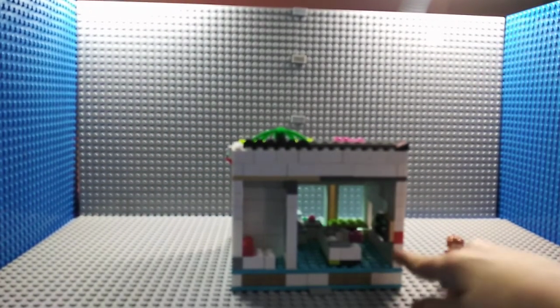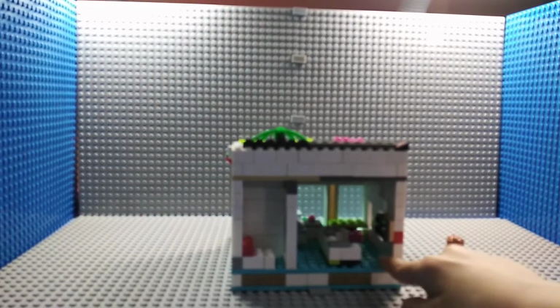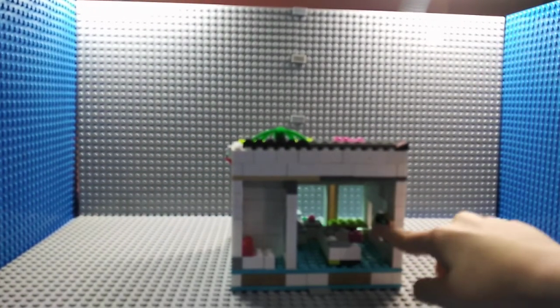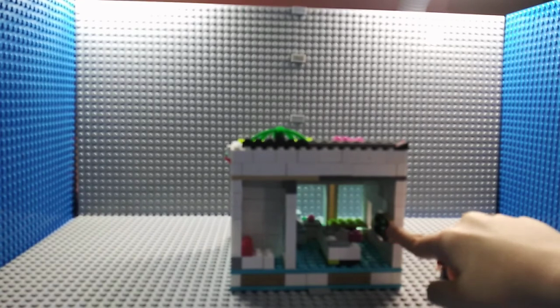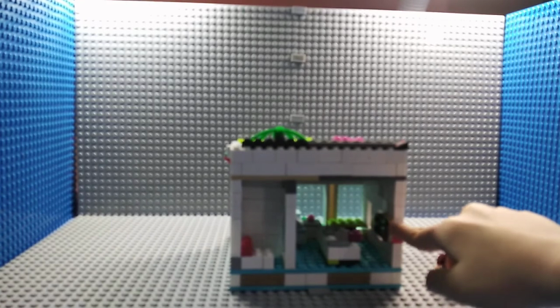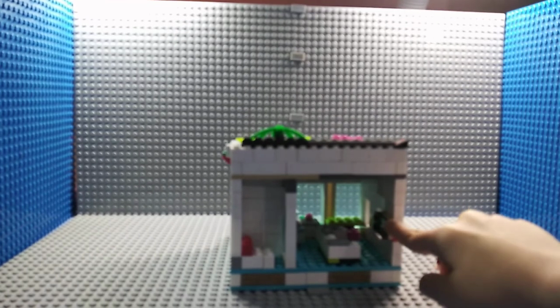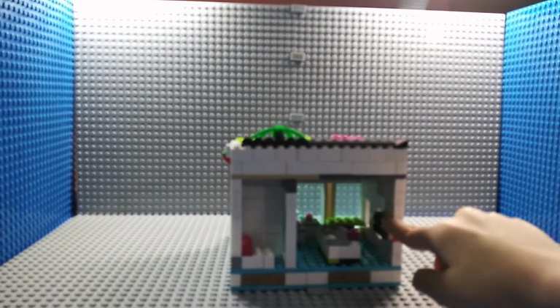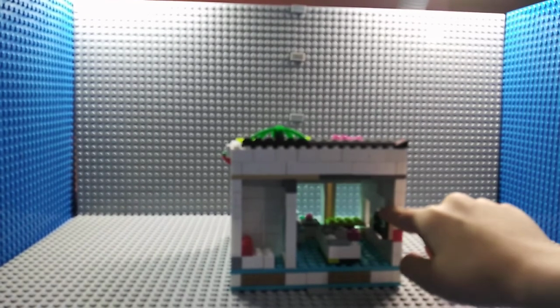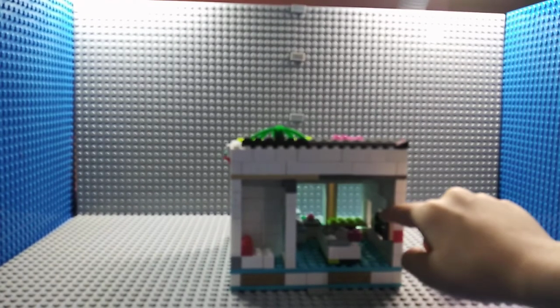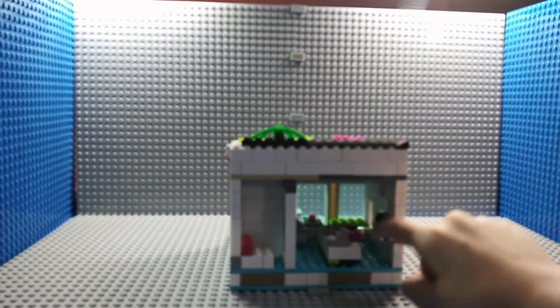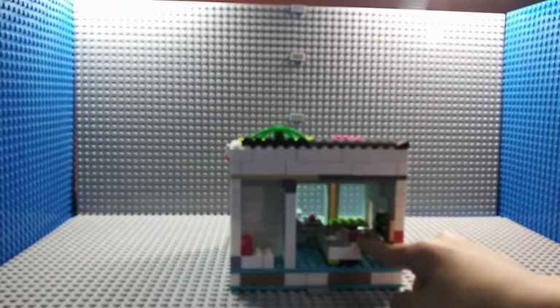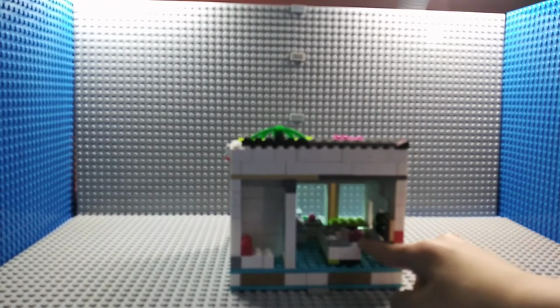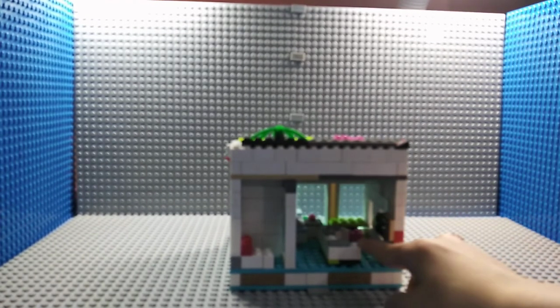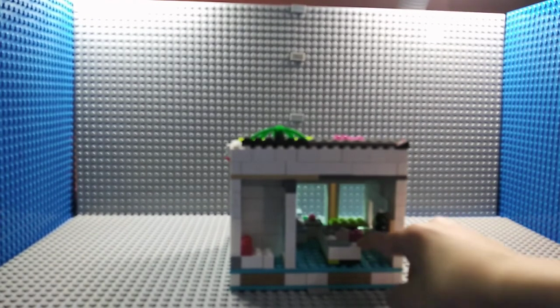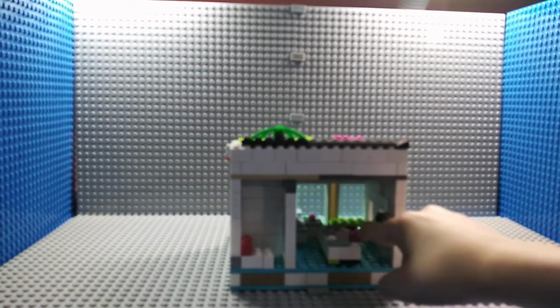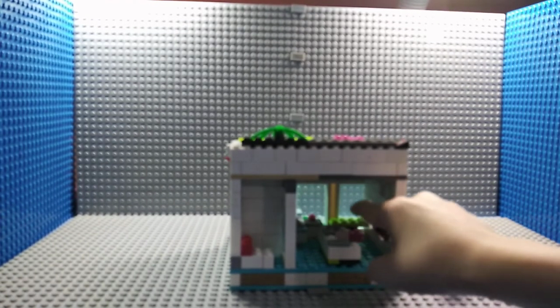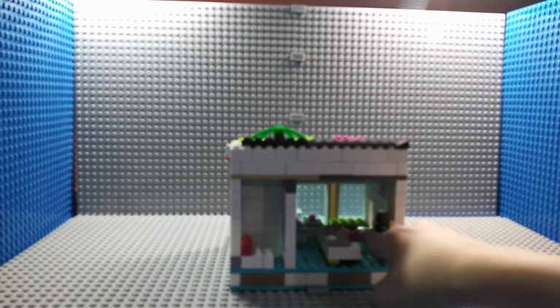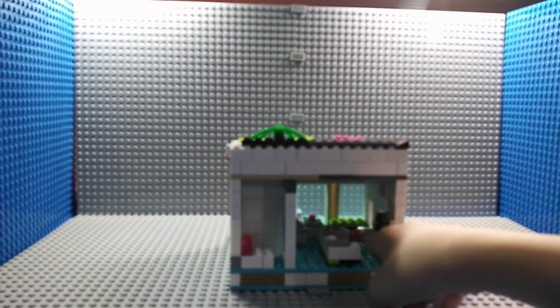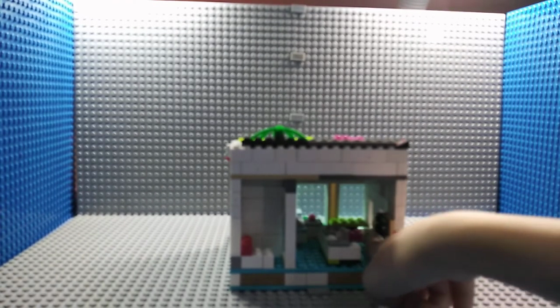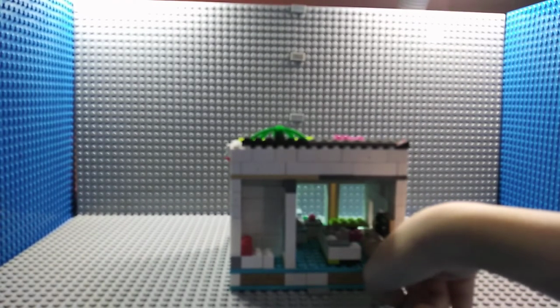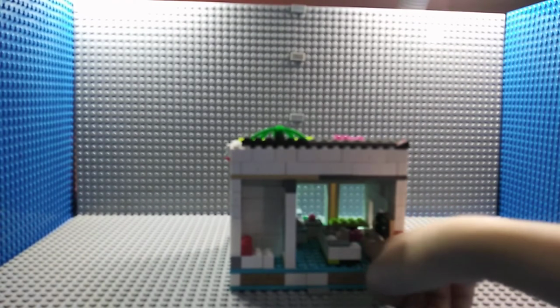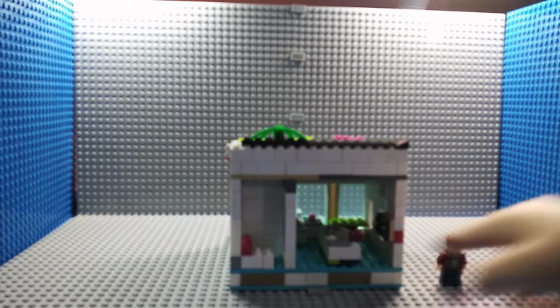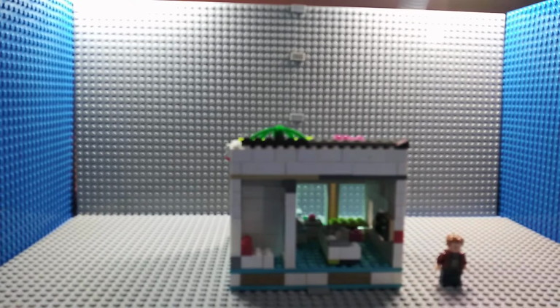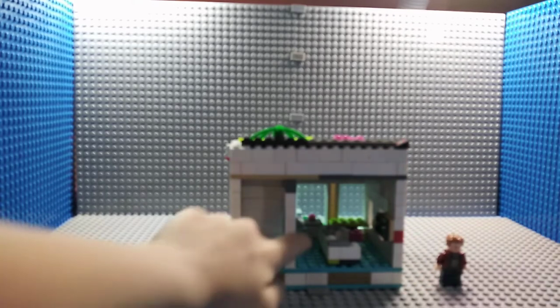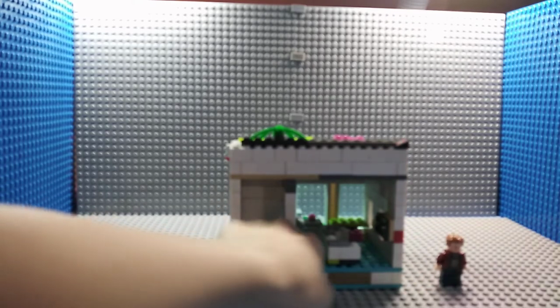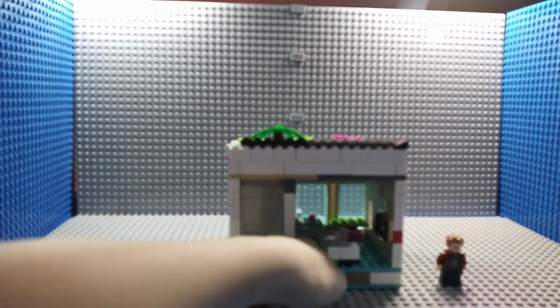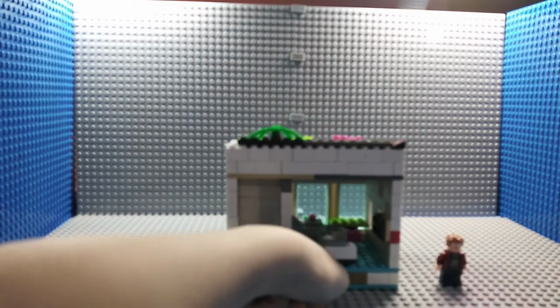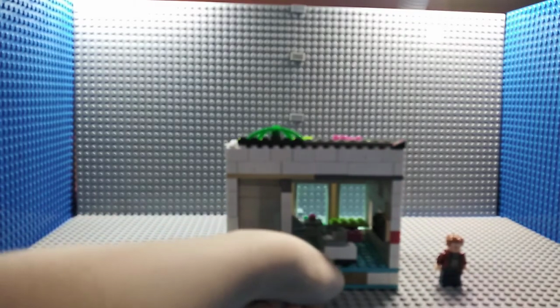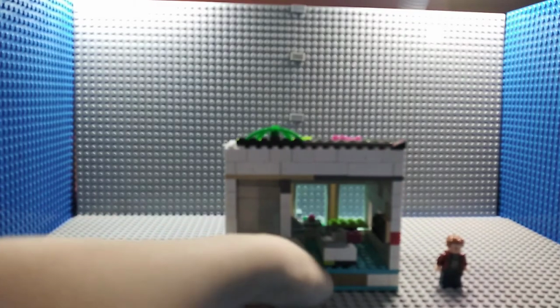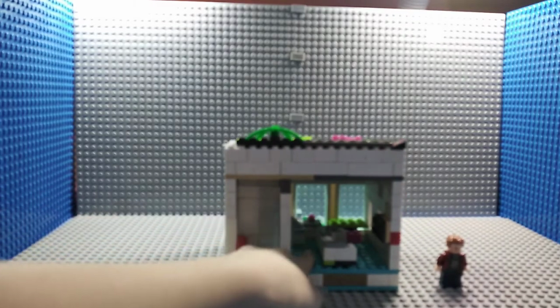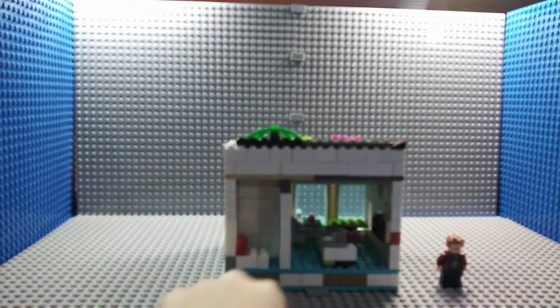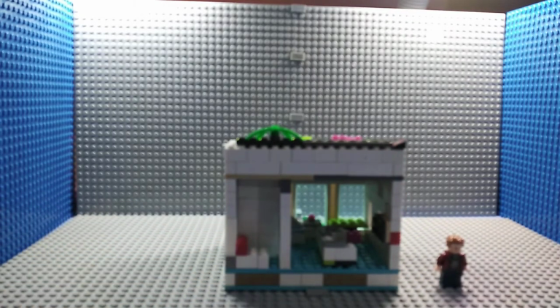Here is a television, a couch, and there is a dining area and a kitchen.